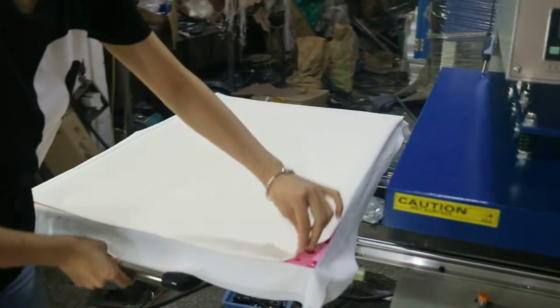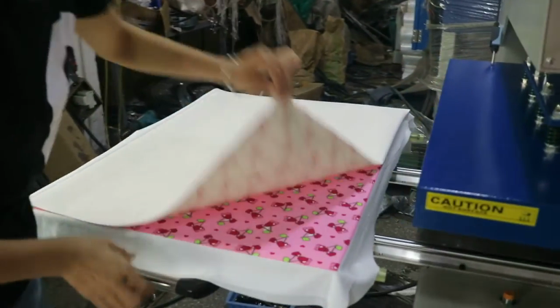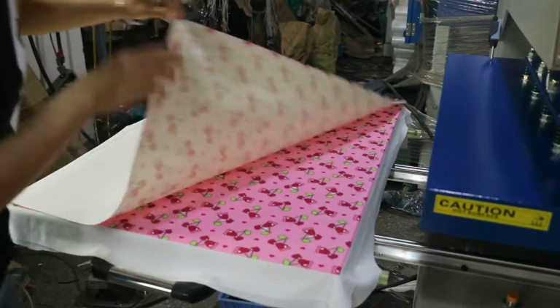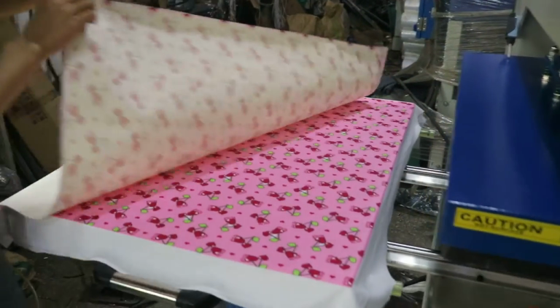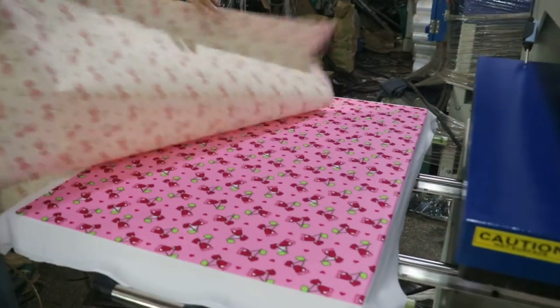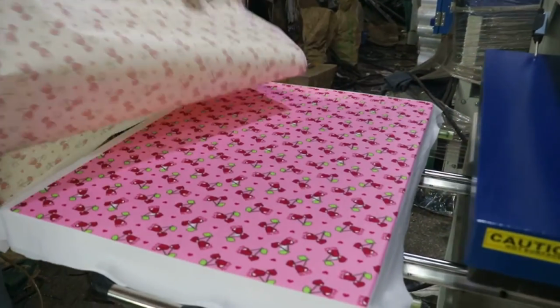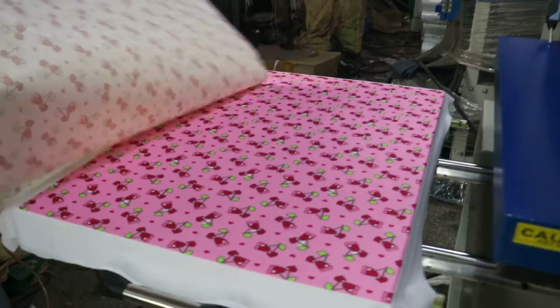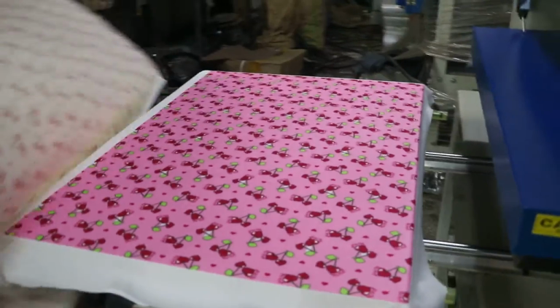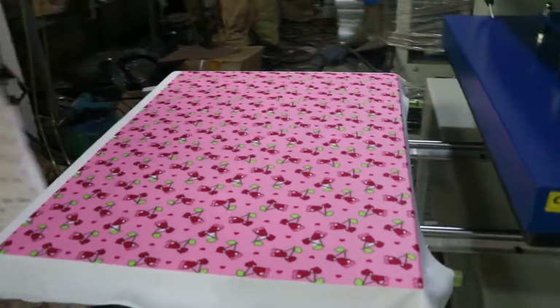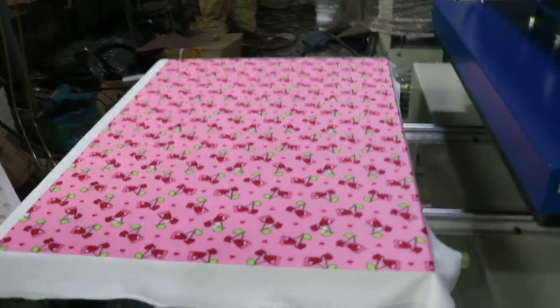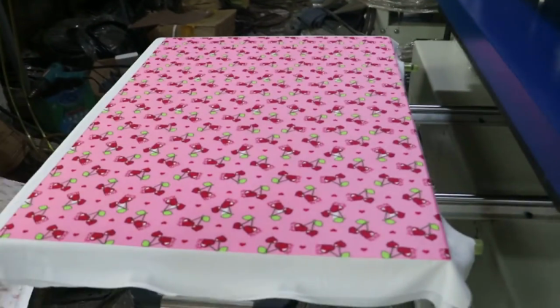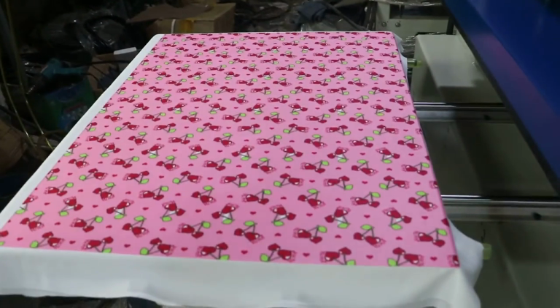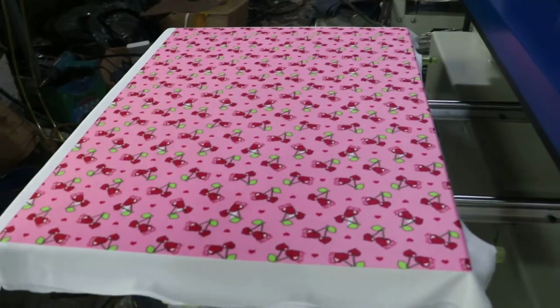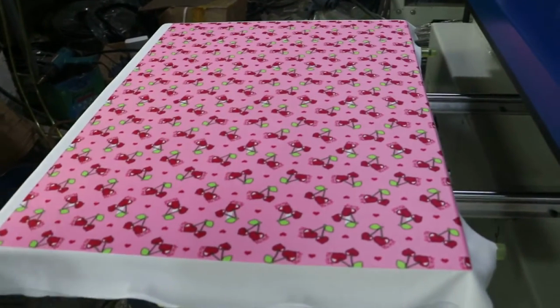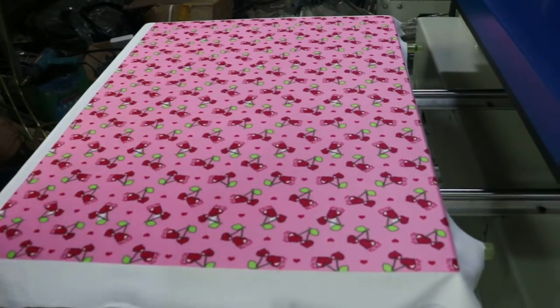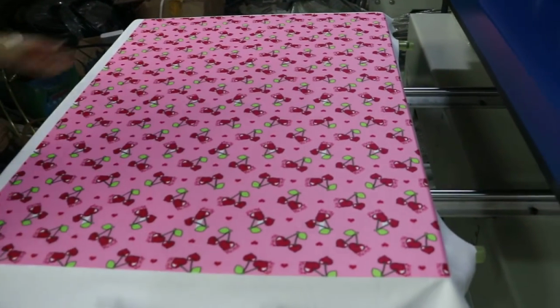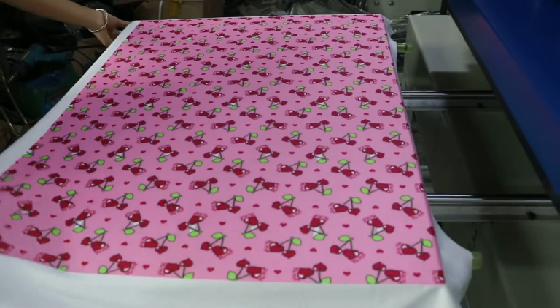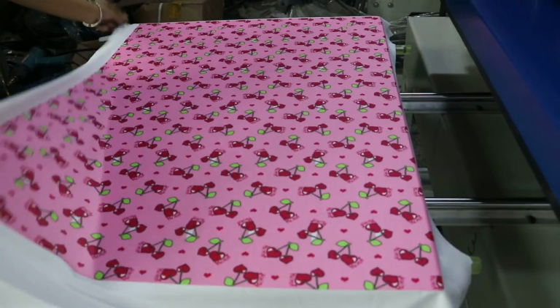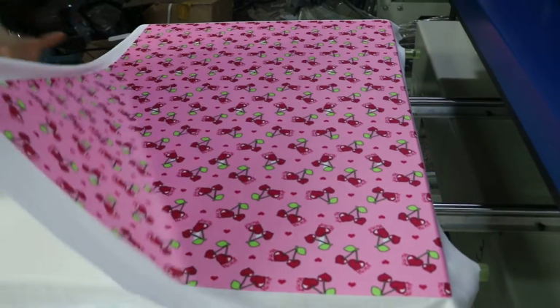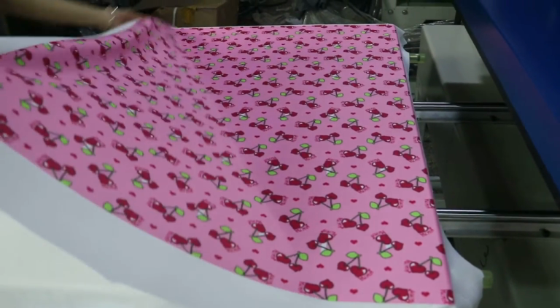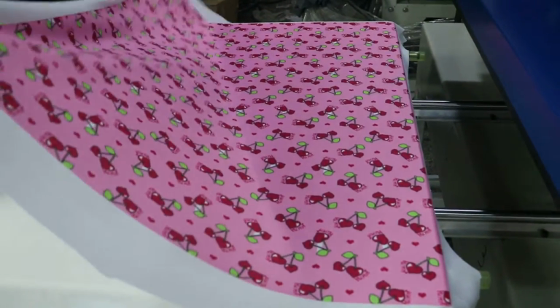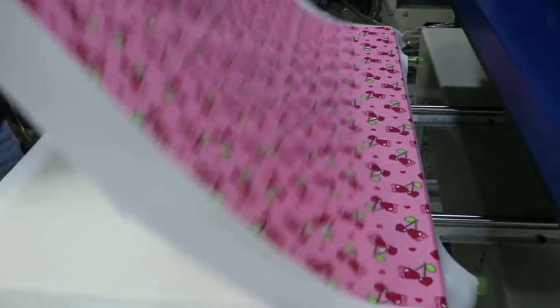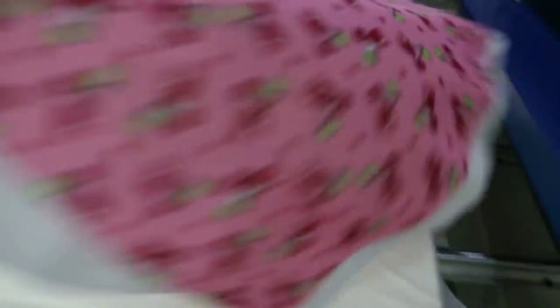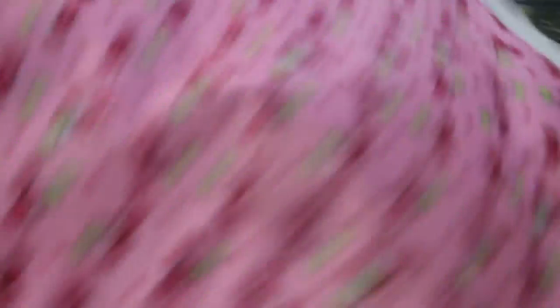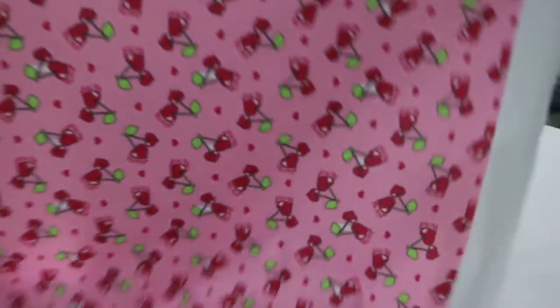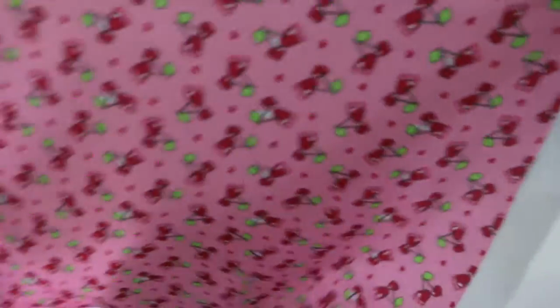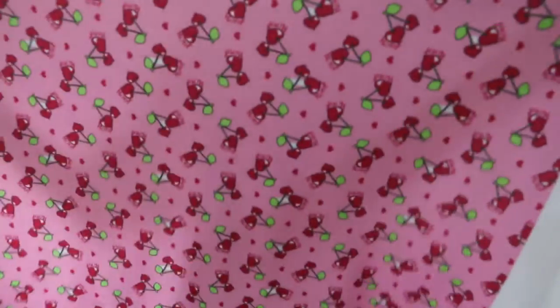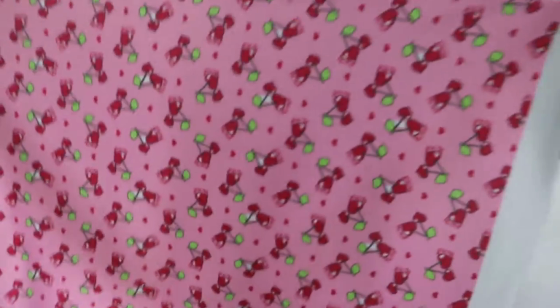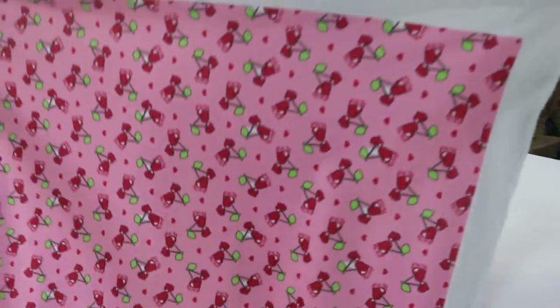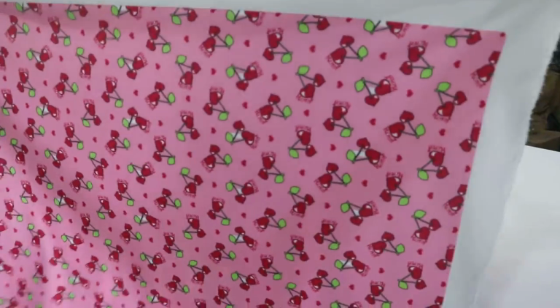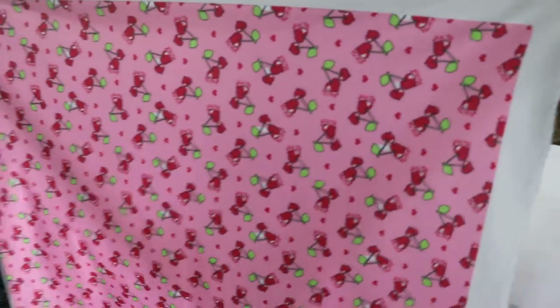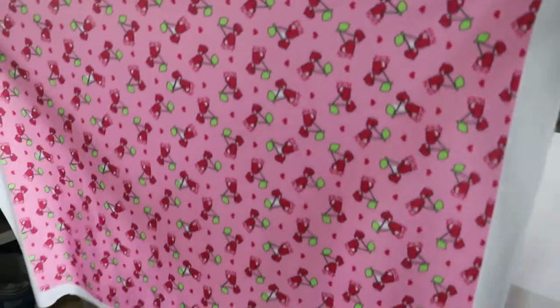Cover this with the transfer paper. It's very beautiful.